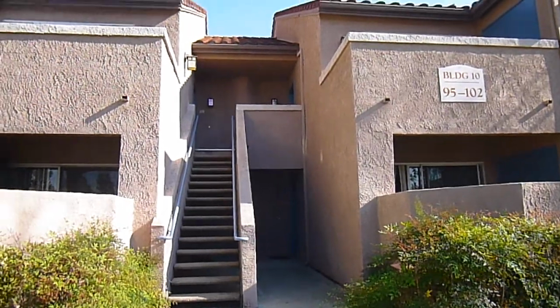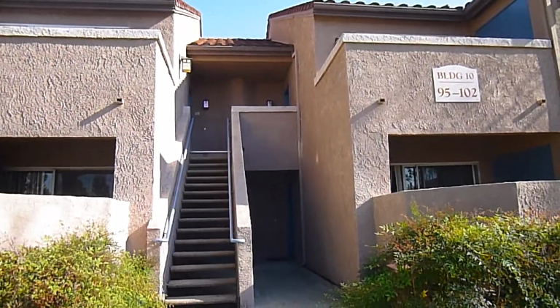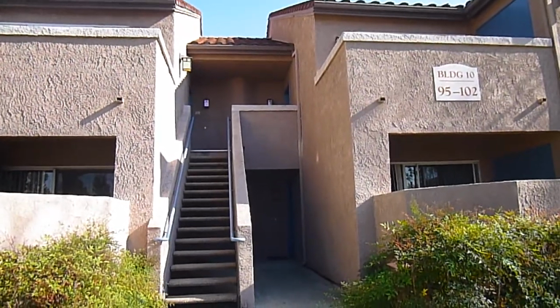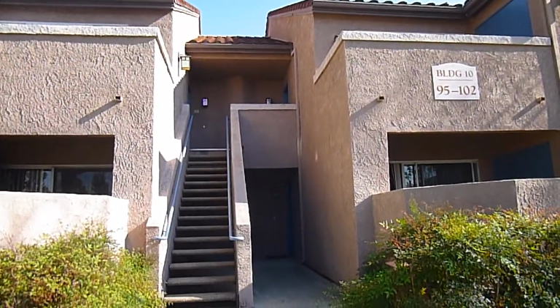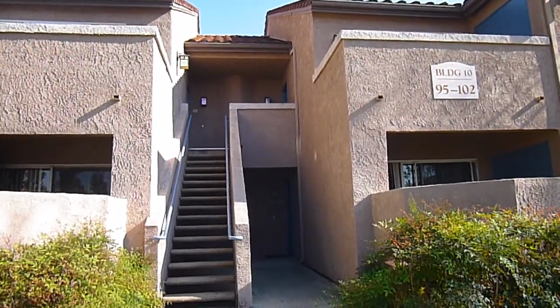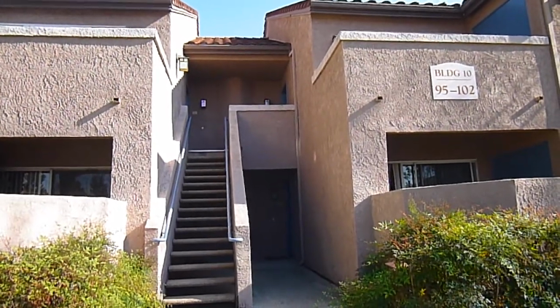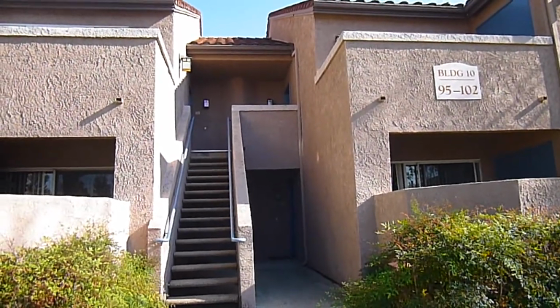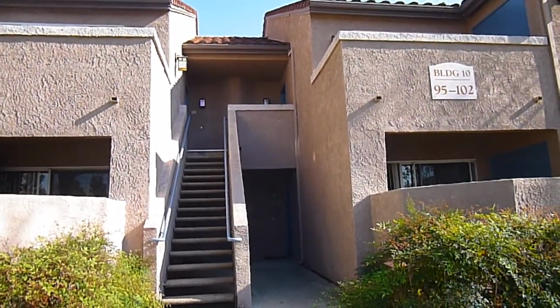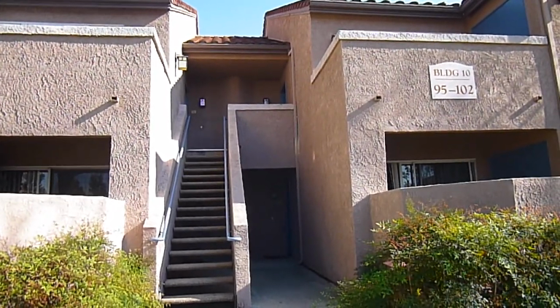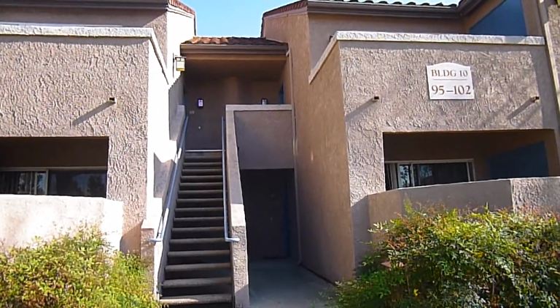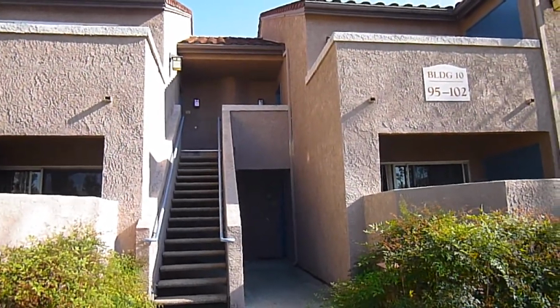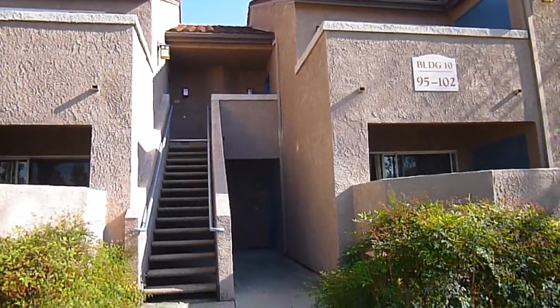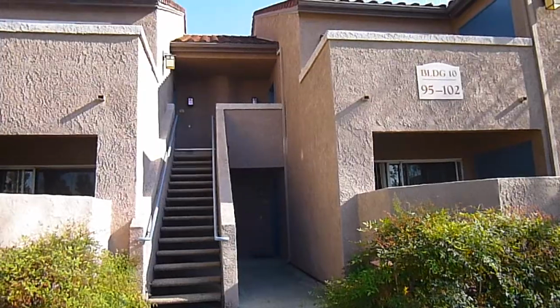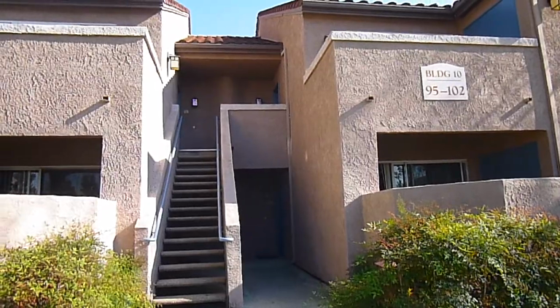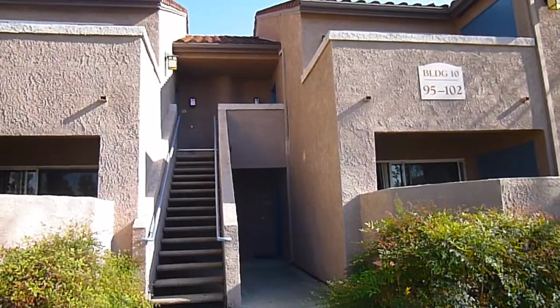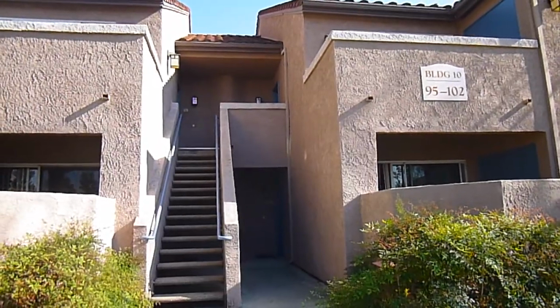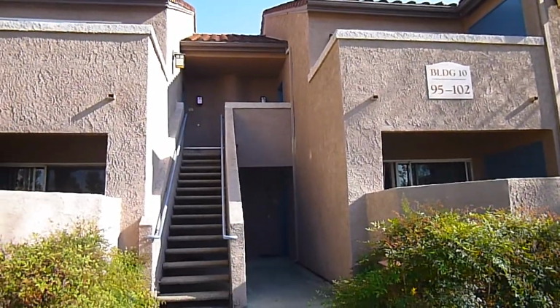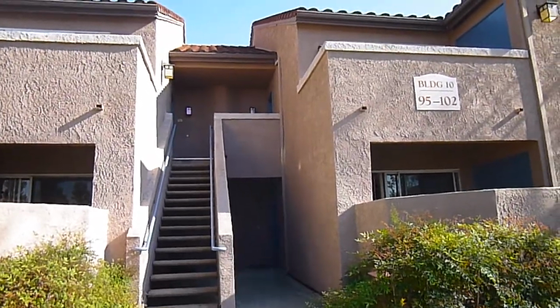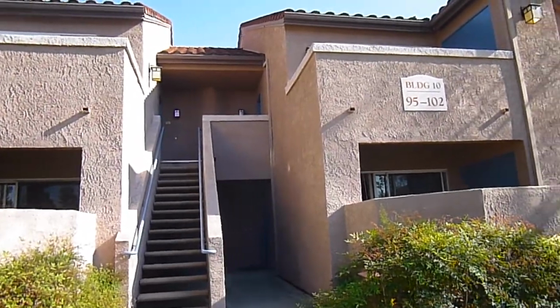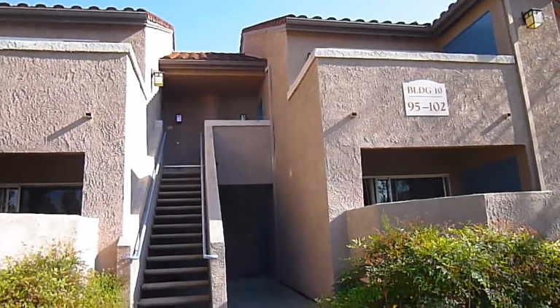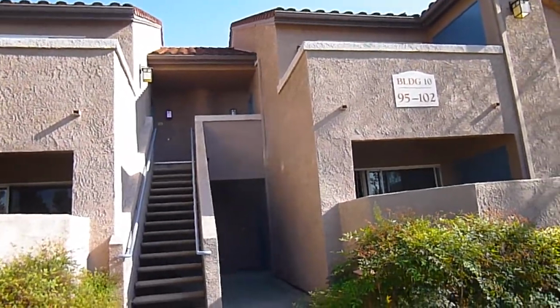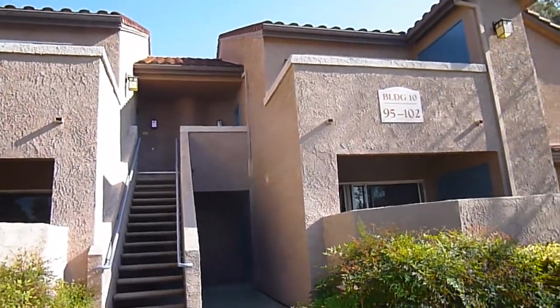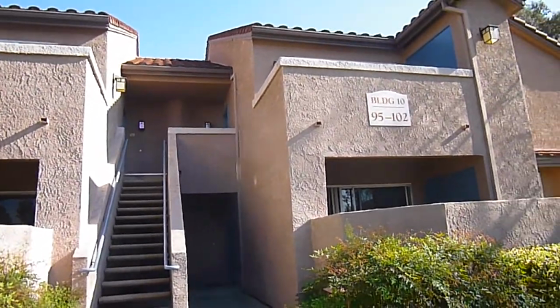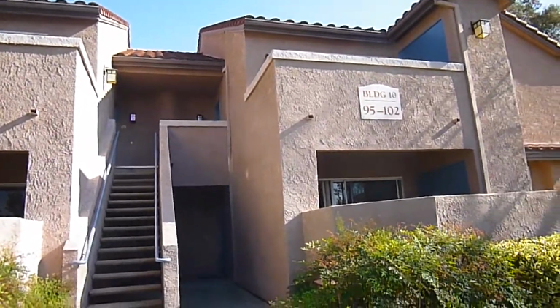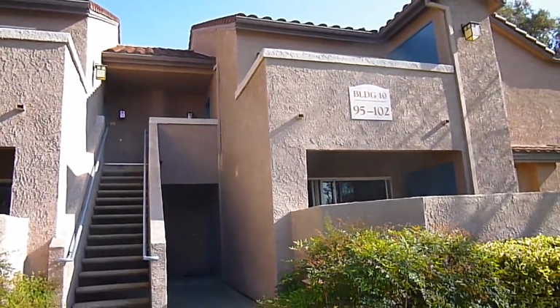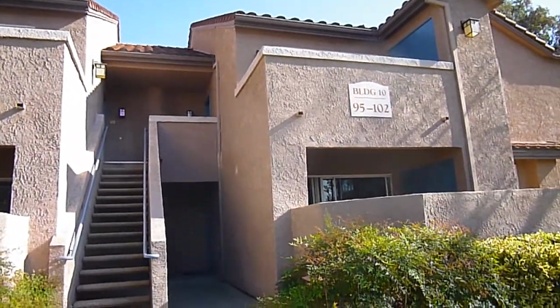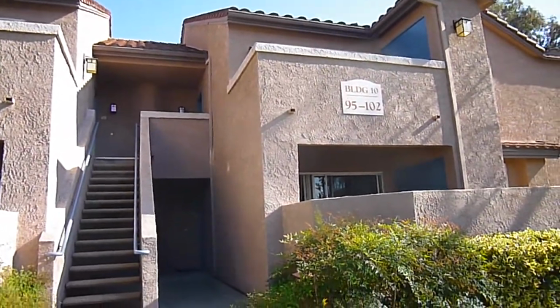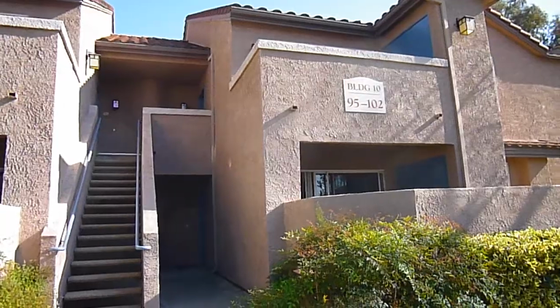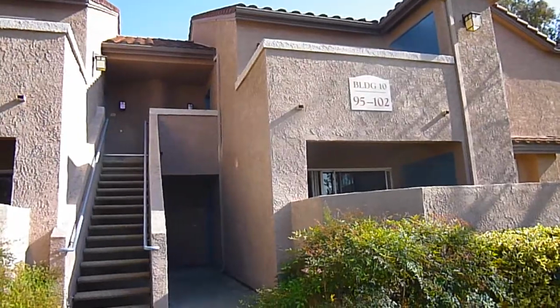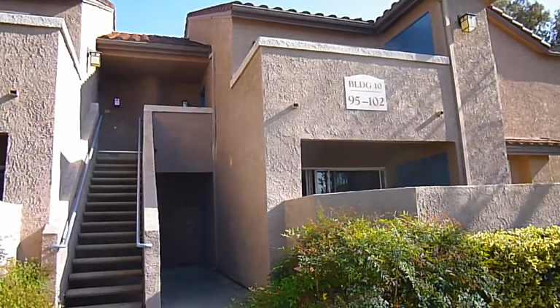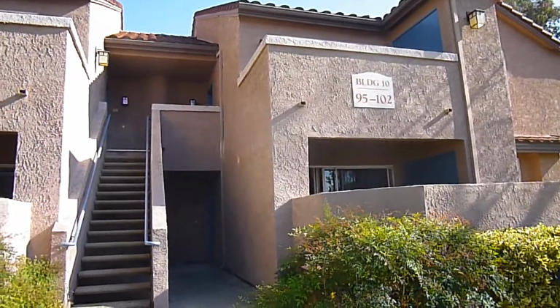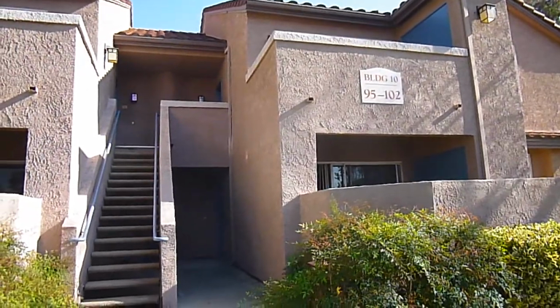Hi, this is Mike O'Connor, RealtorOConnor at AOL.com, 951-847-4883. I'm in front of 200 East Alessandro, unit number 95 in the Mission Villa complex.